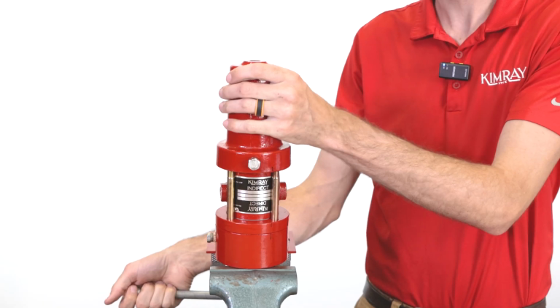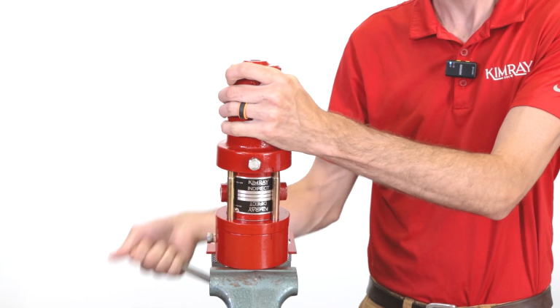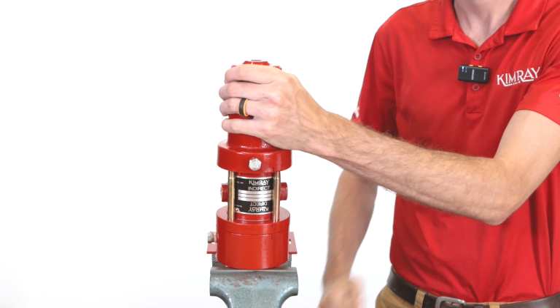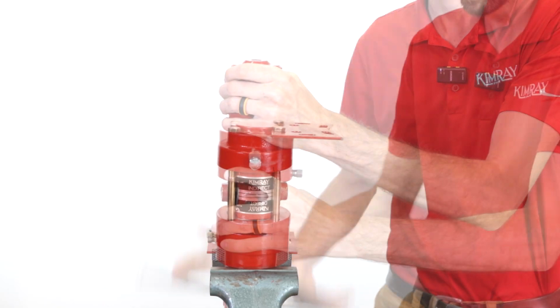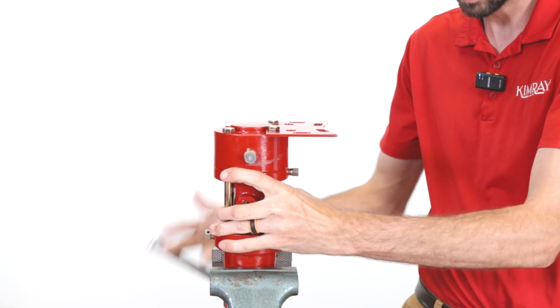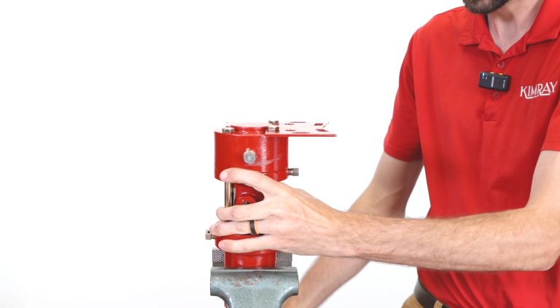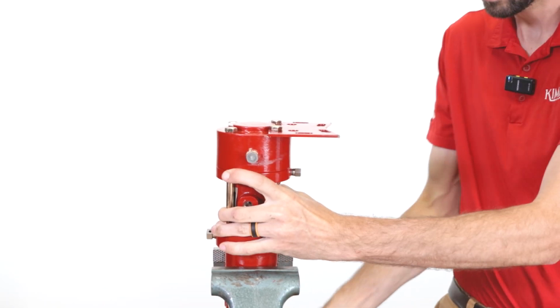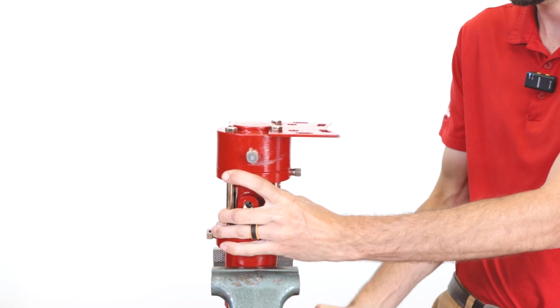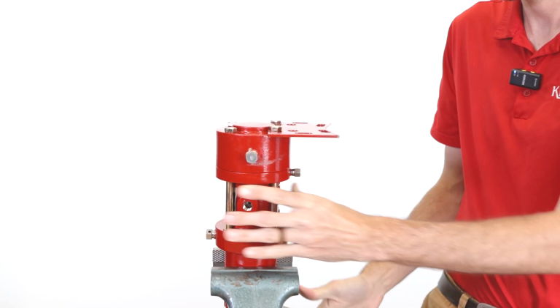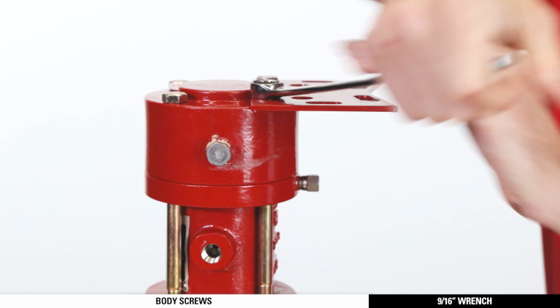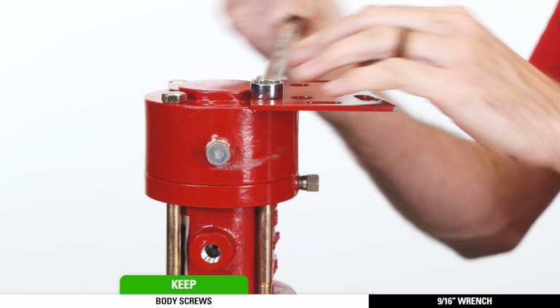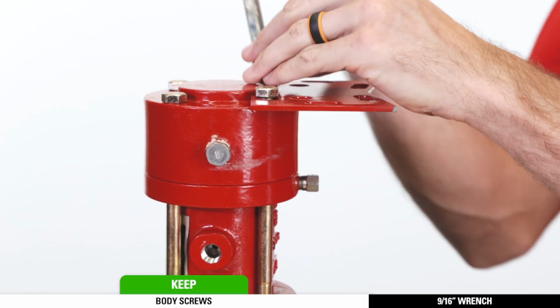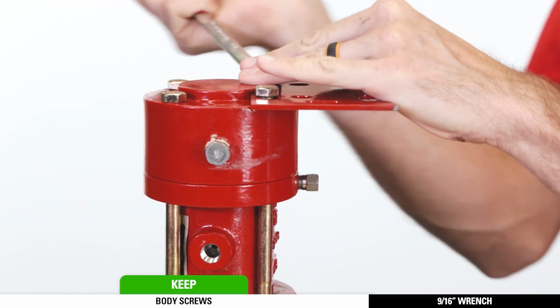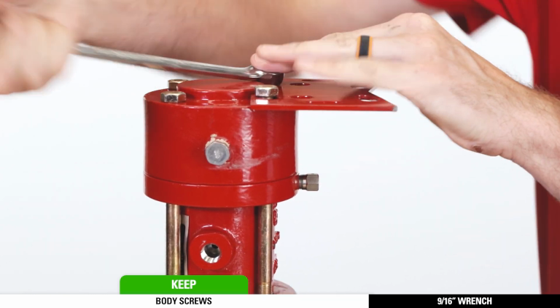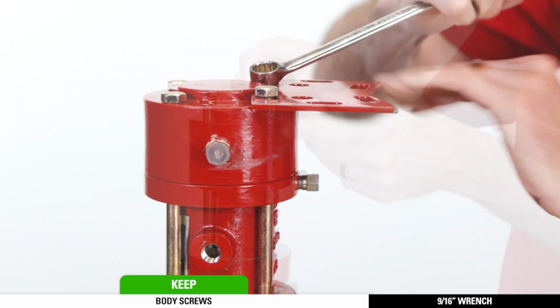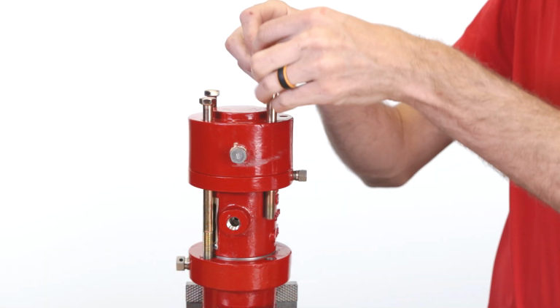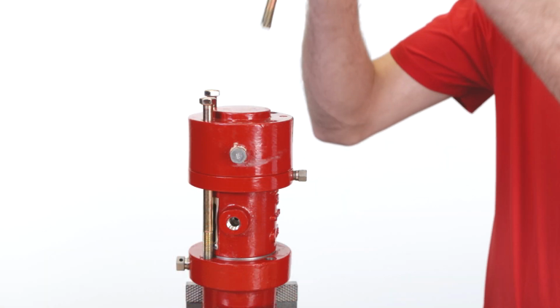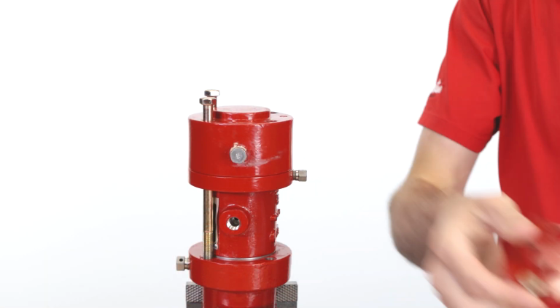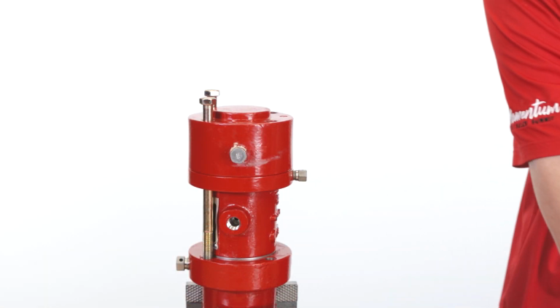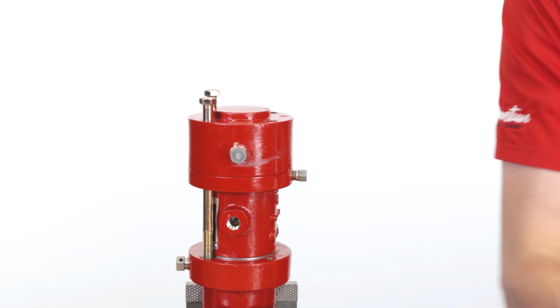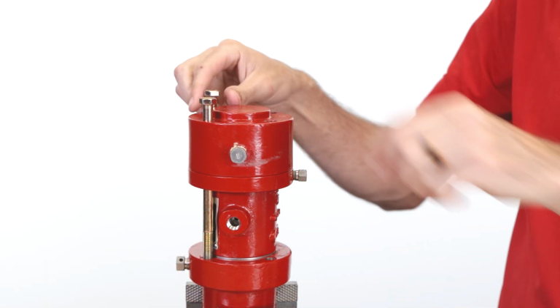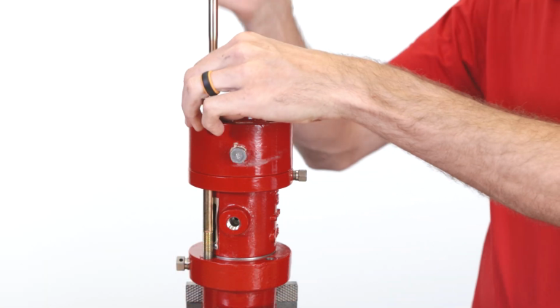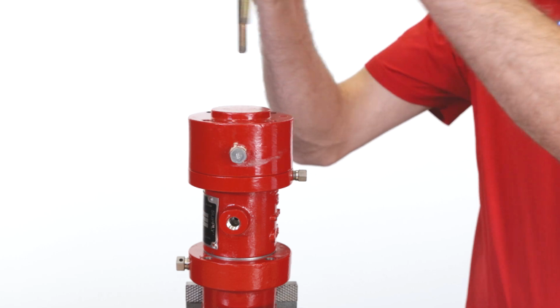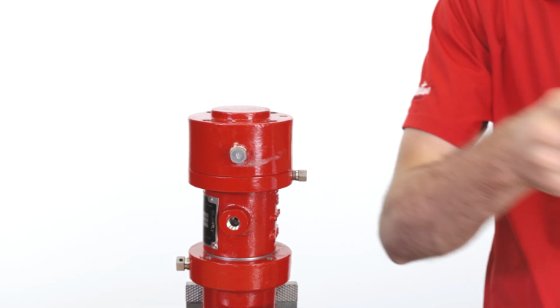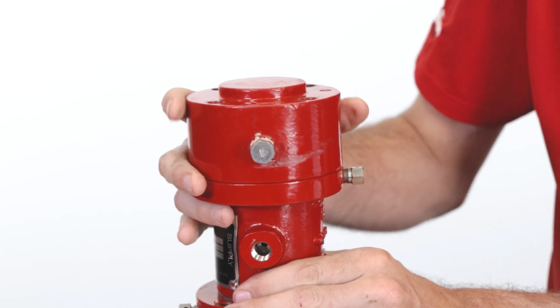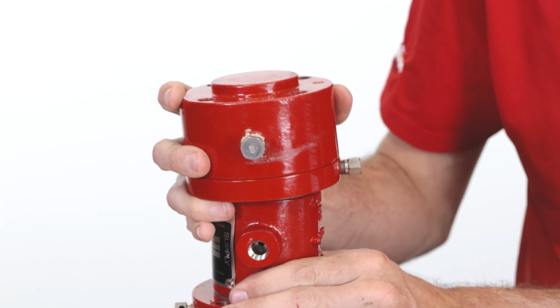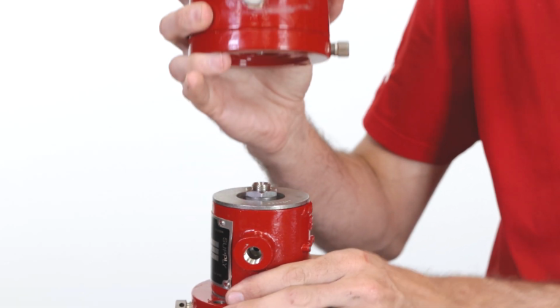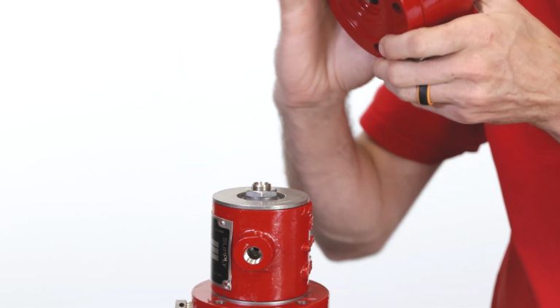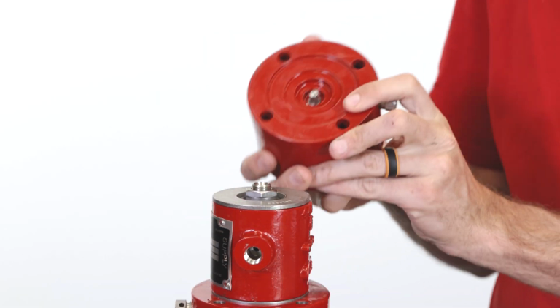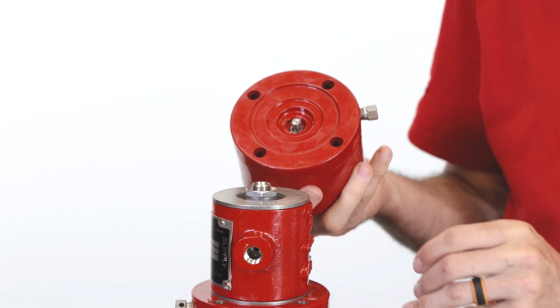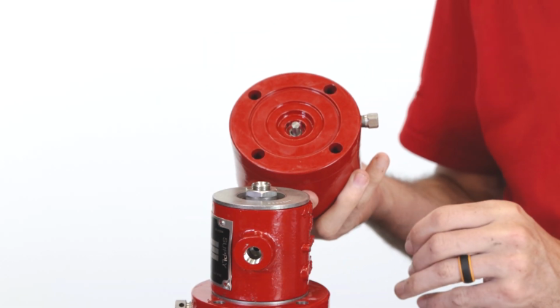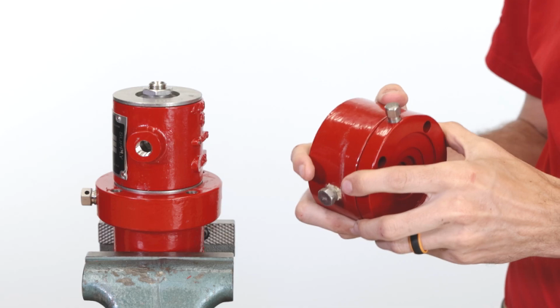Turn the pilot upside down and secure it in a vise. Use a 9/16th wrench to remove the four screws from the body. Separate the lower housing and the main body from the supply body assembly.